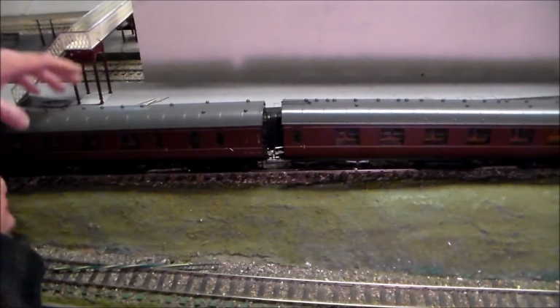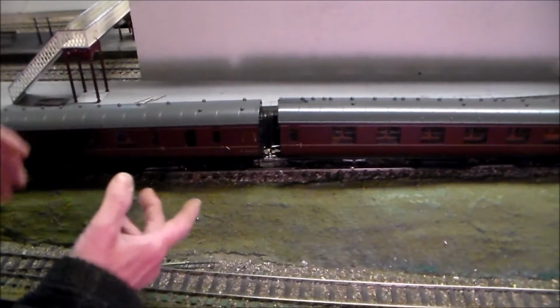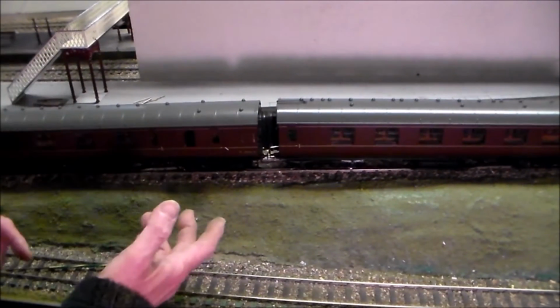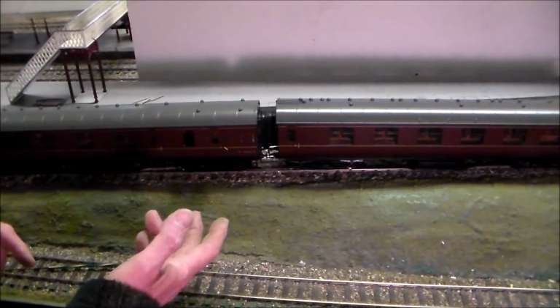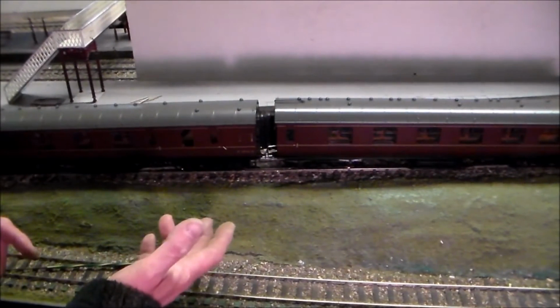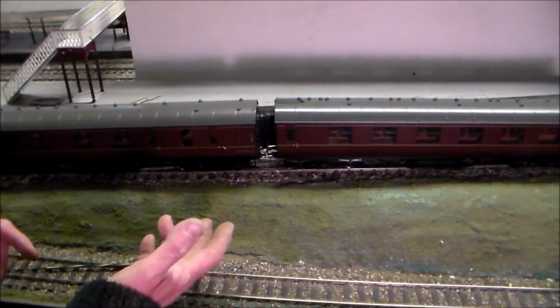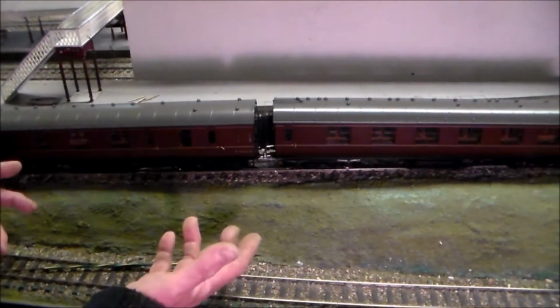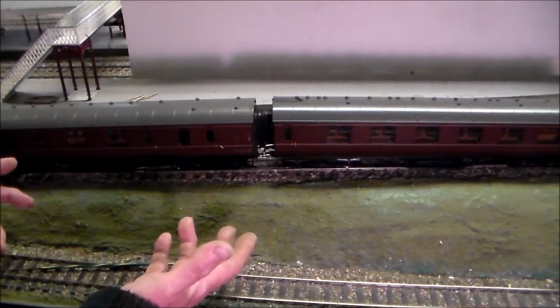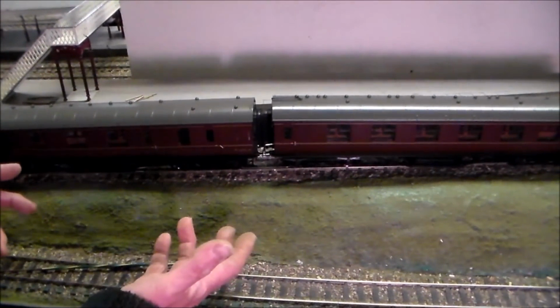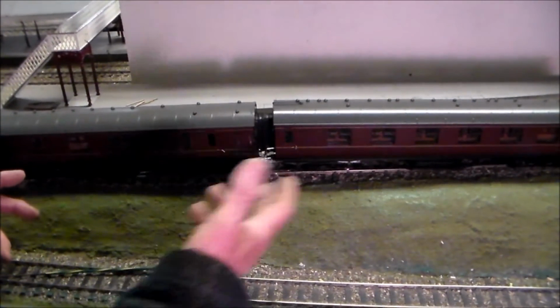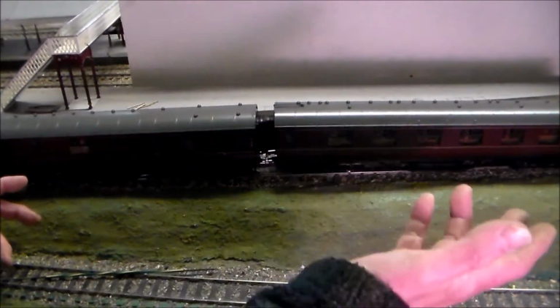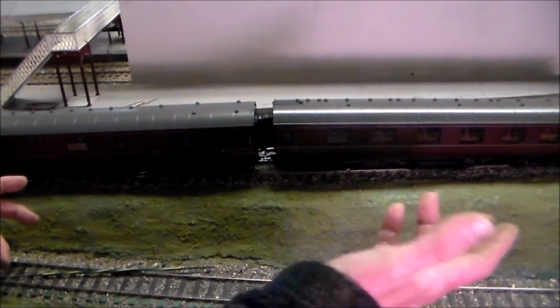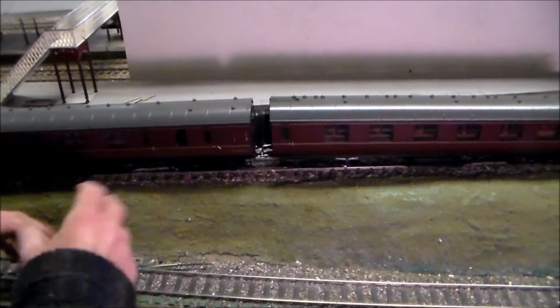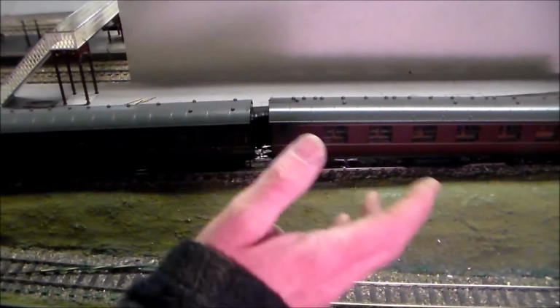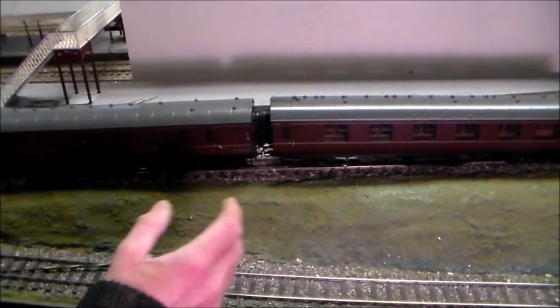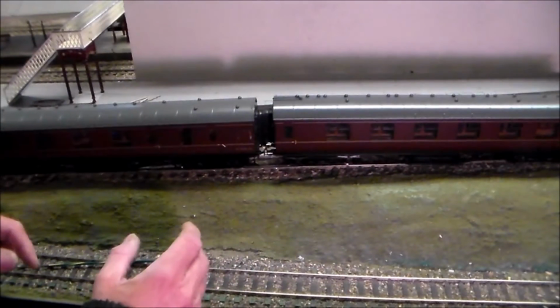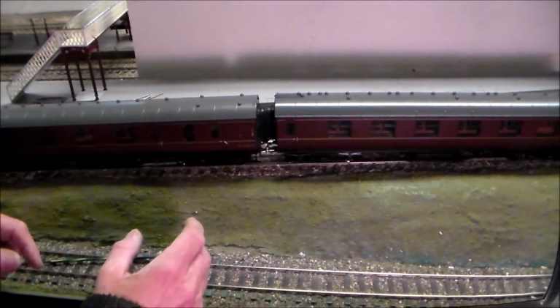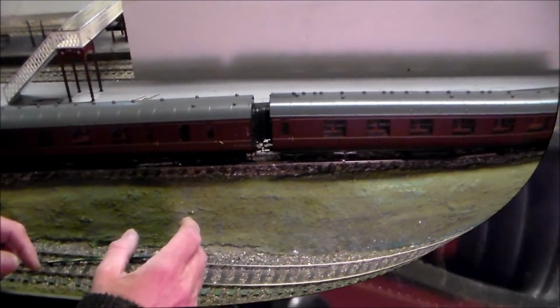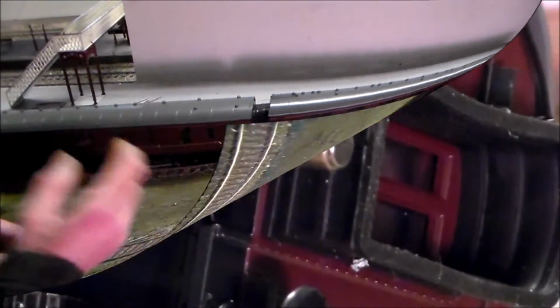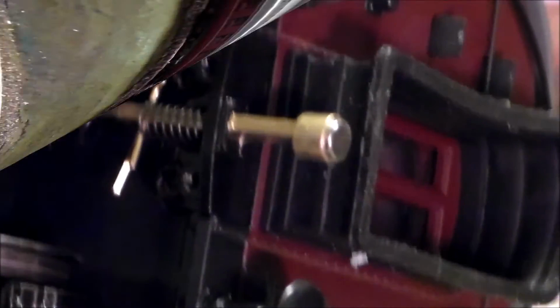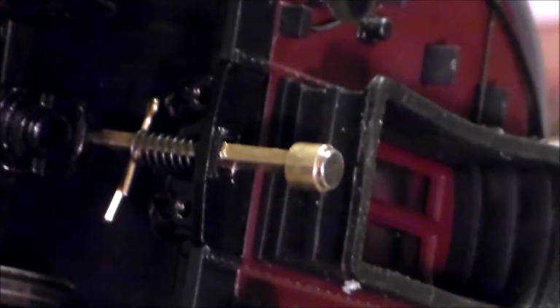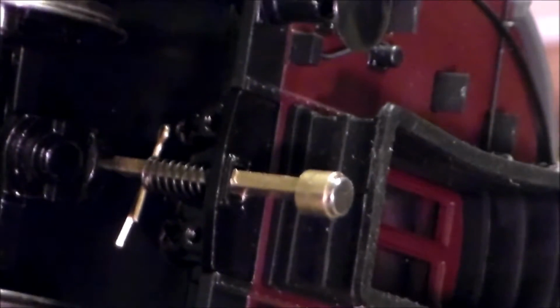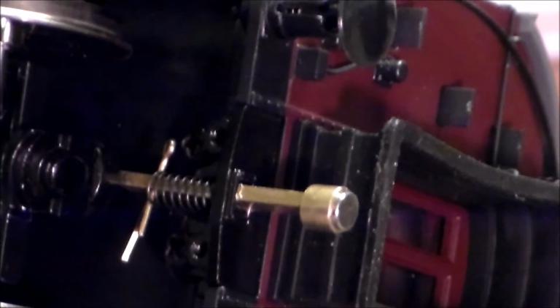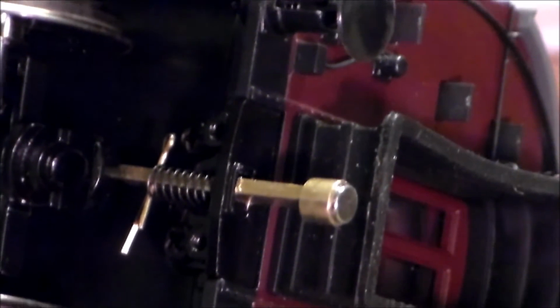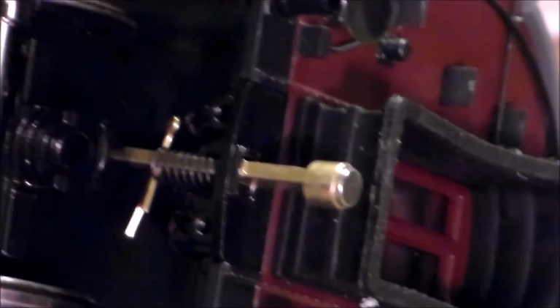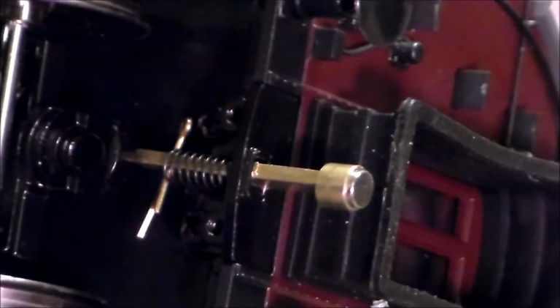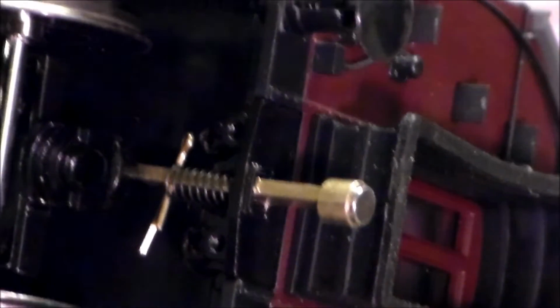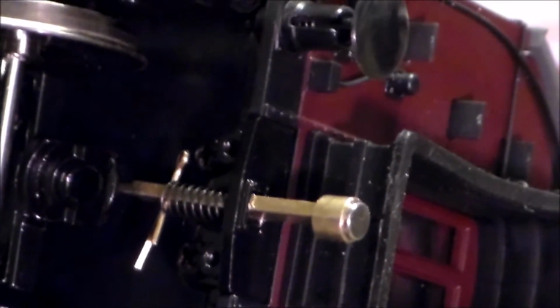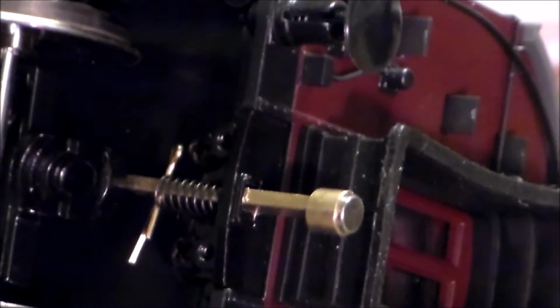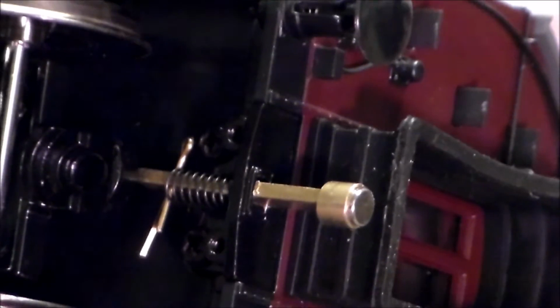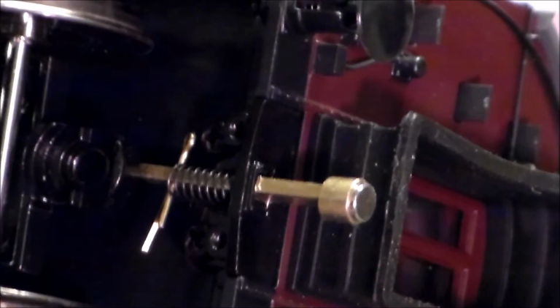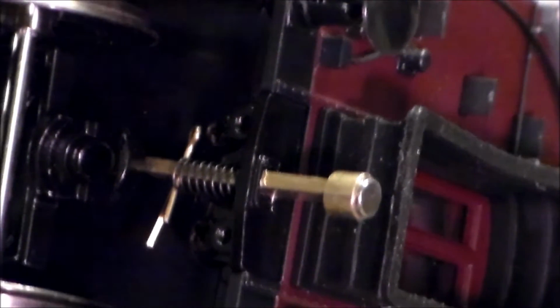Which is only good for two coaches. If you've got a longer rake, no good whatsoever. Or what you can do is take out the screw link coupling and hook and put in a match click.